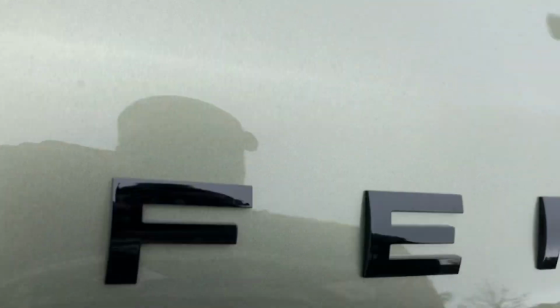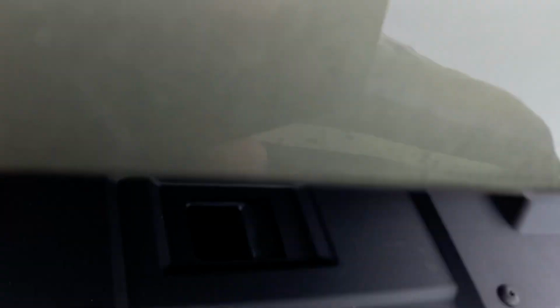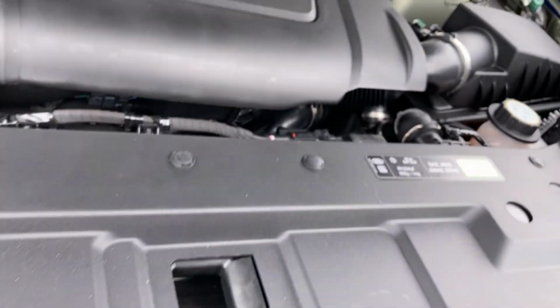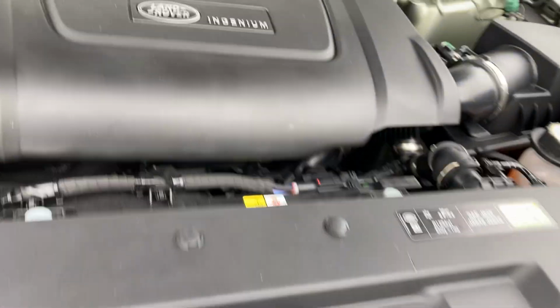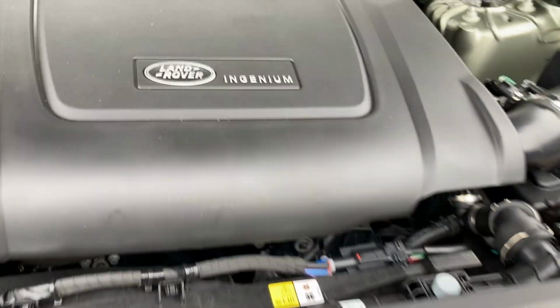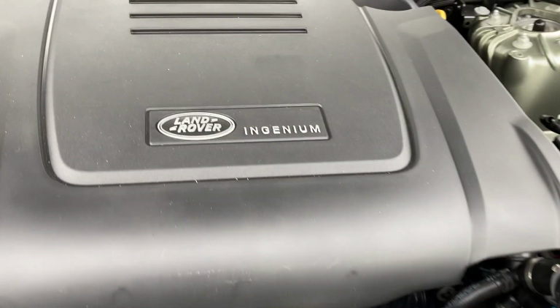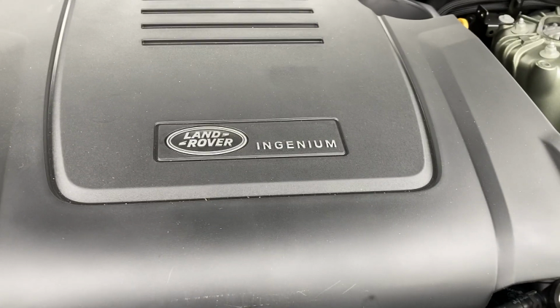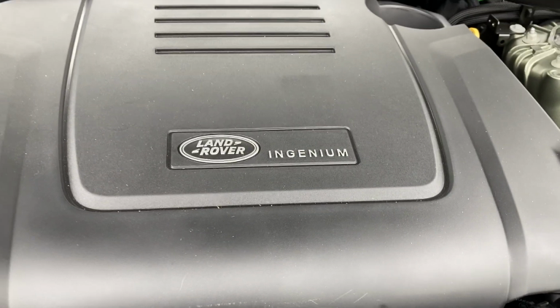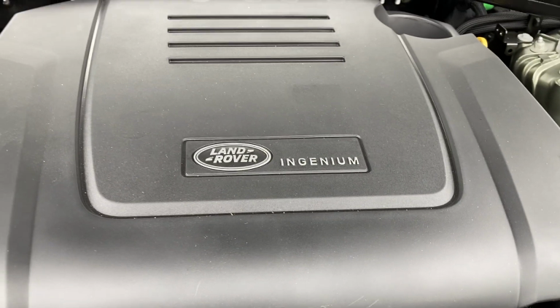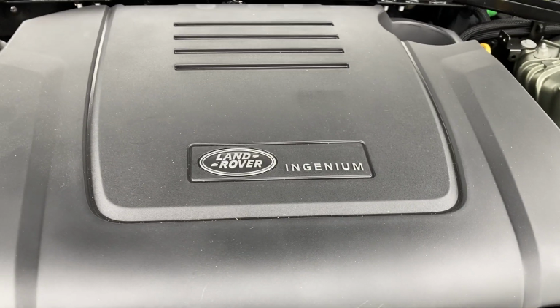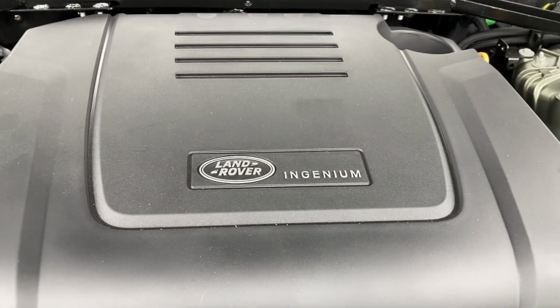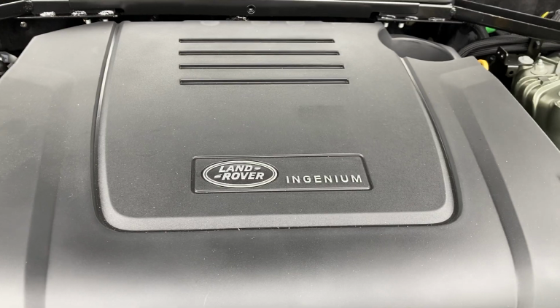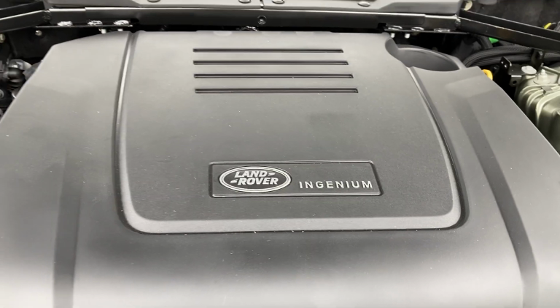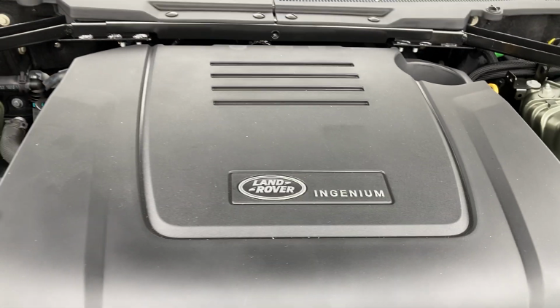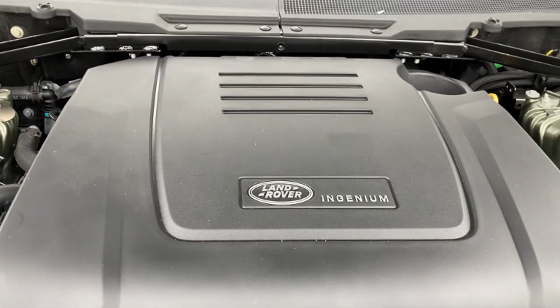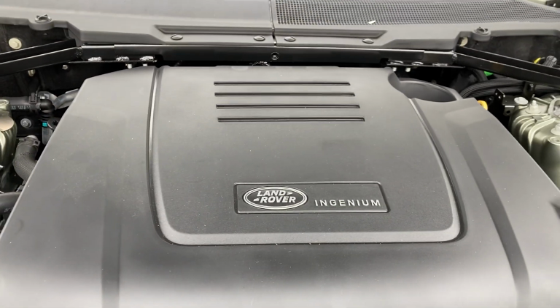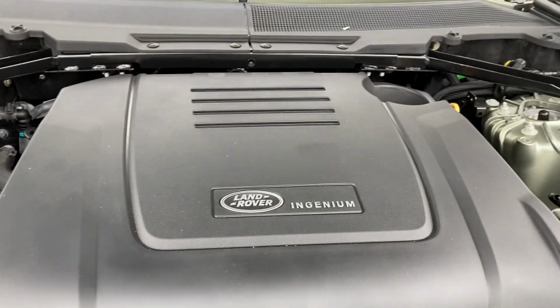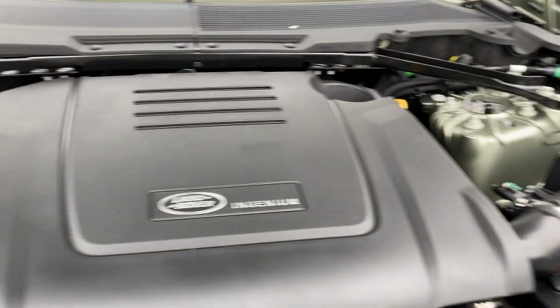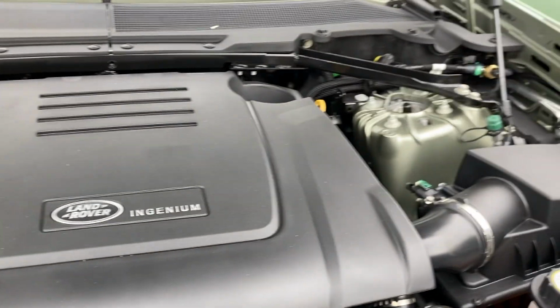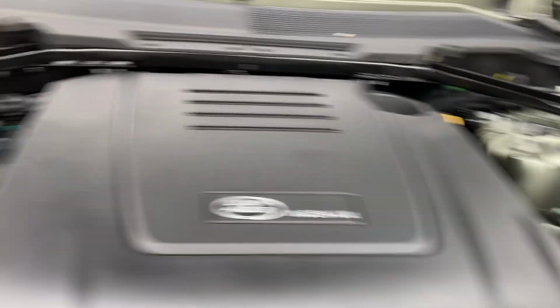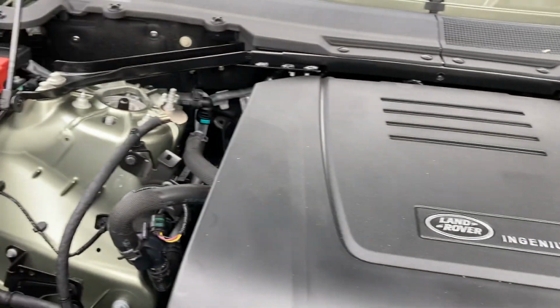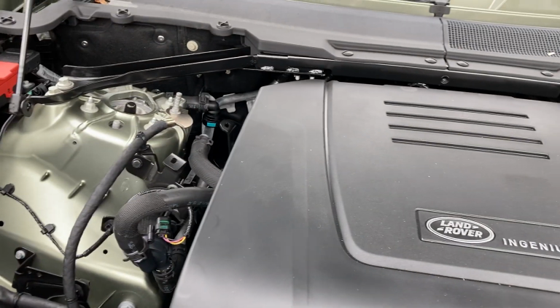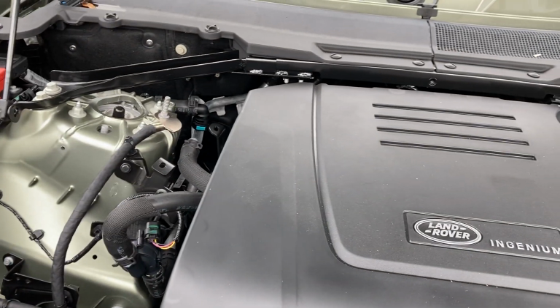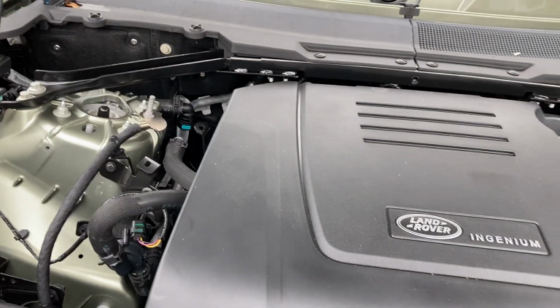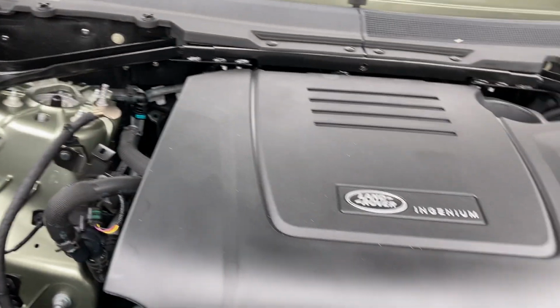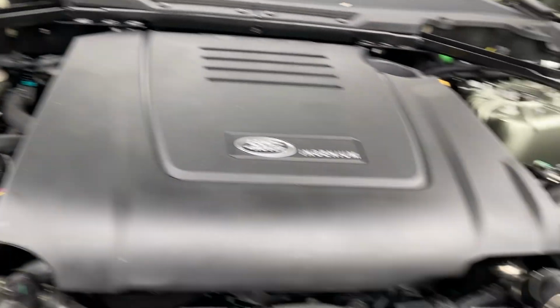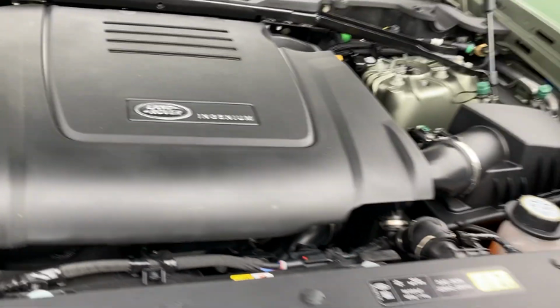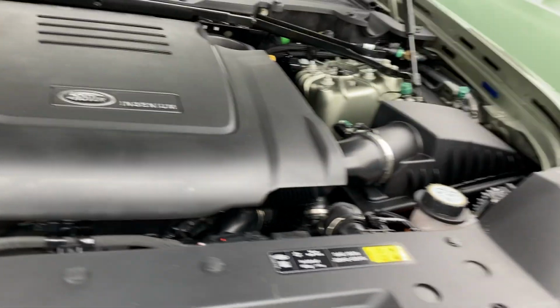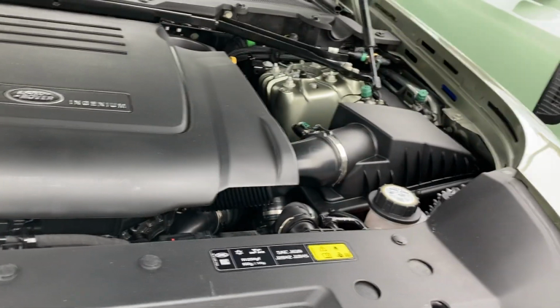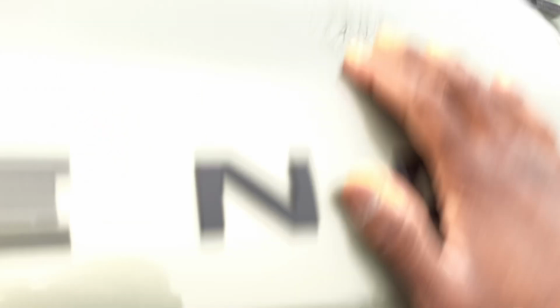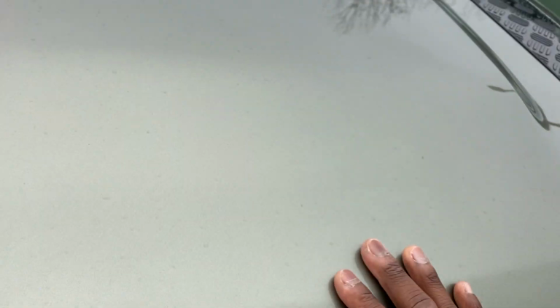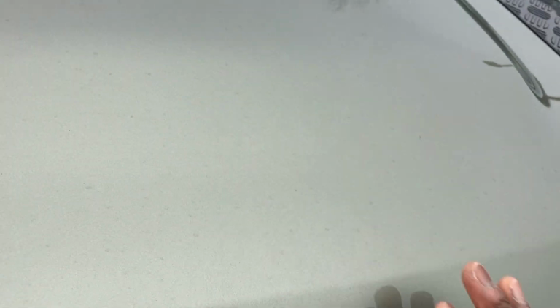There we go — 2.0, 295 horsepower, all the power that you need. Sorry for the delay, not used to Land Rovers — this is the first time I'm doing one.